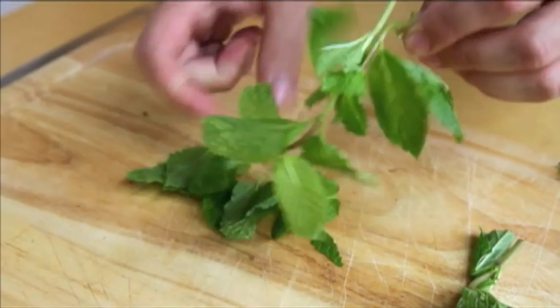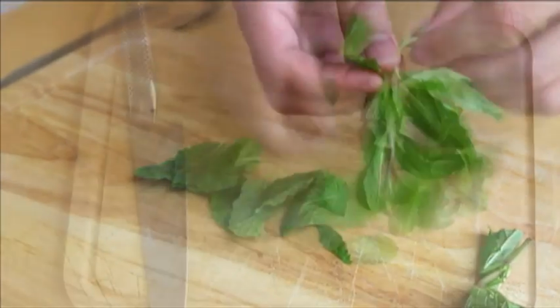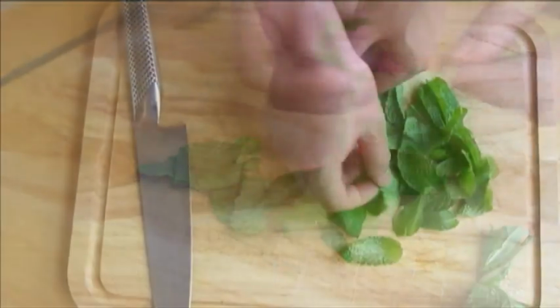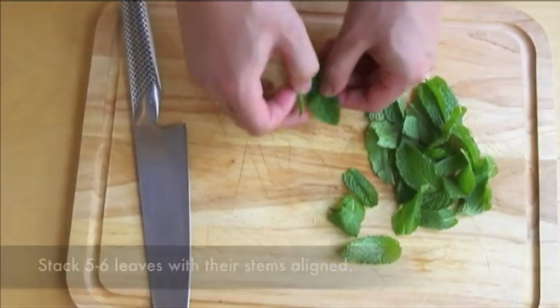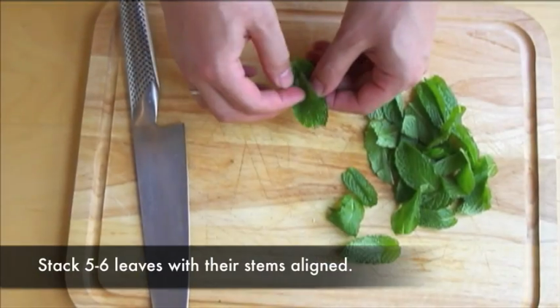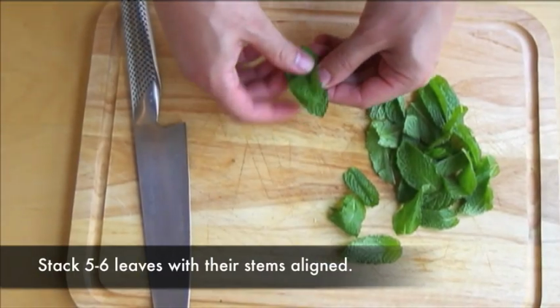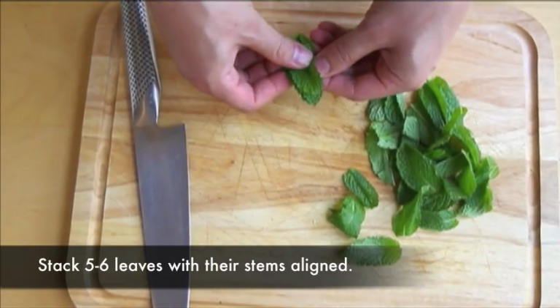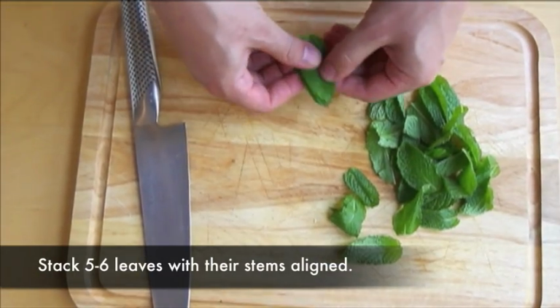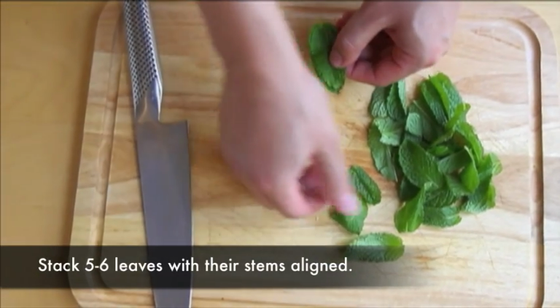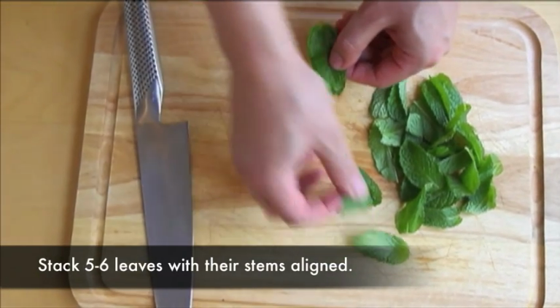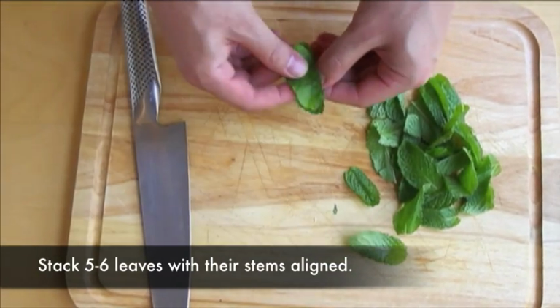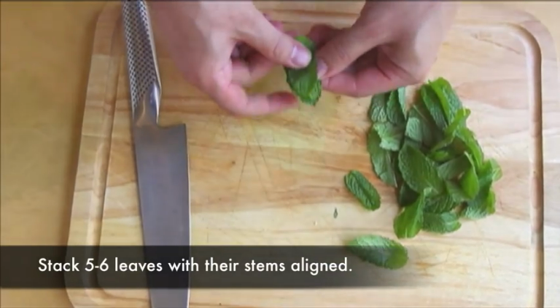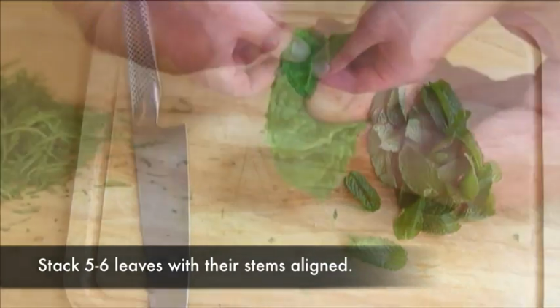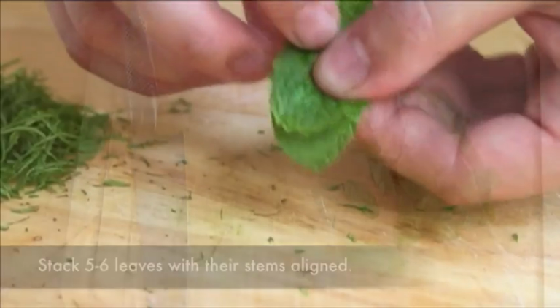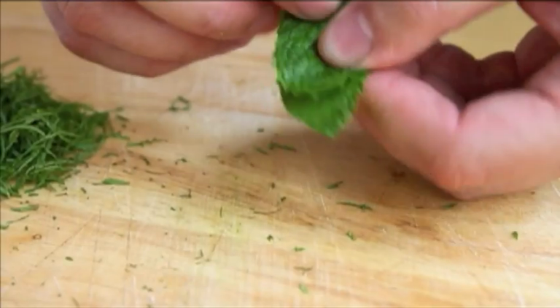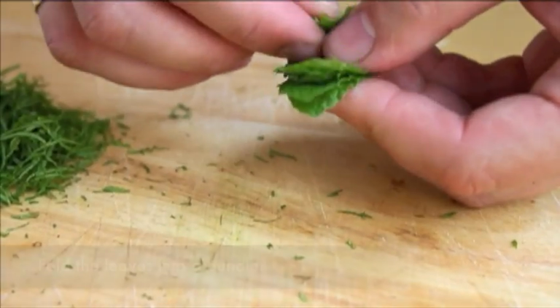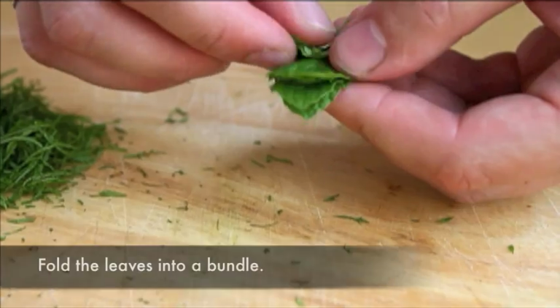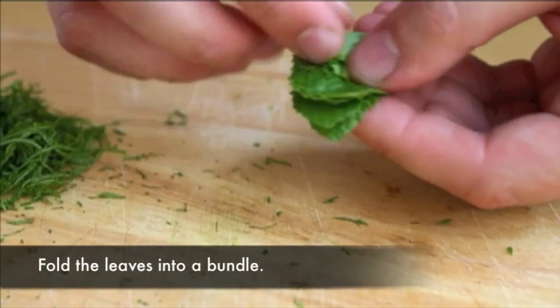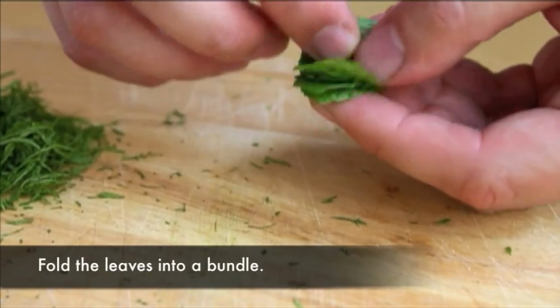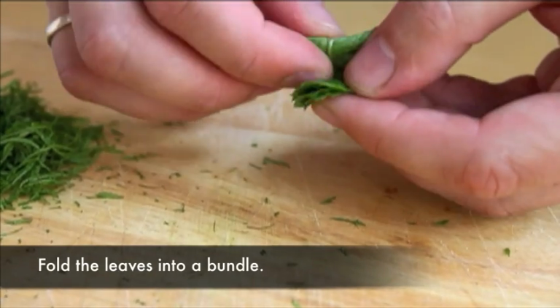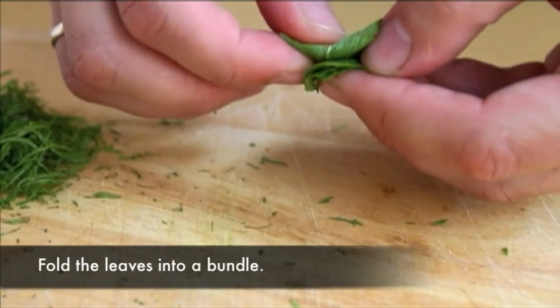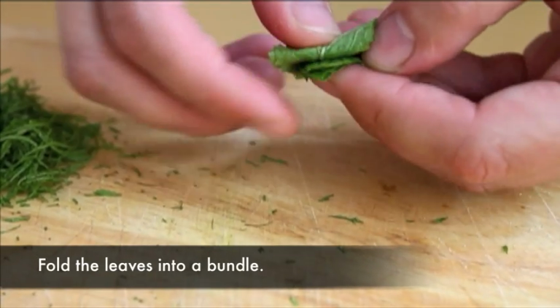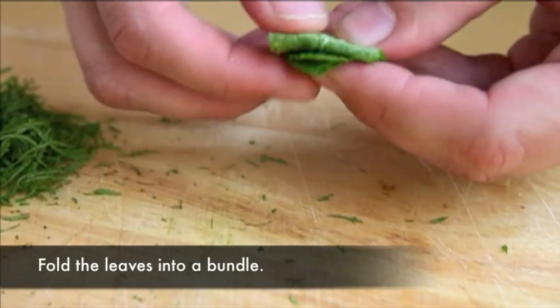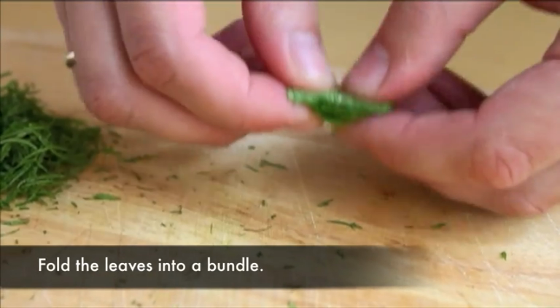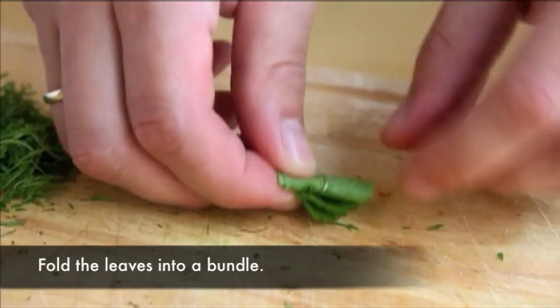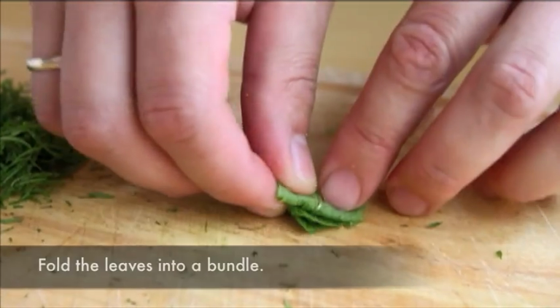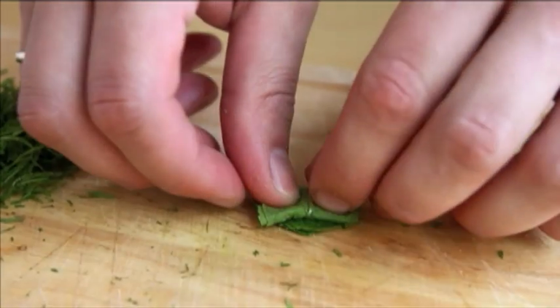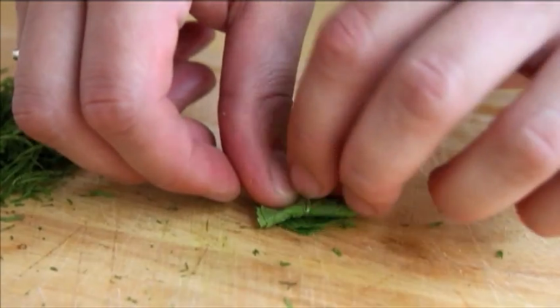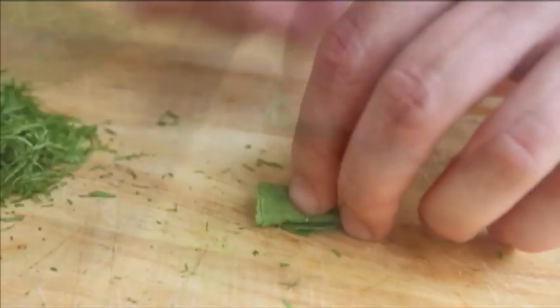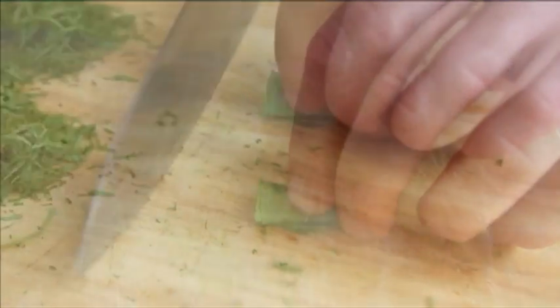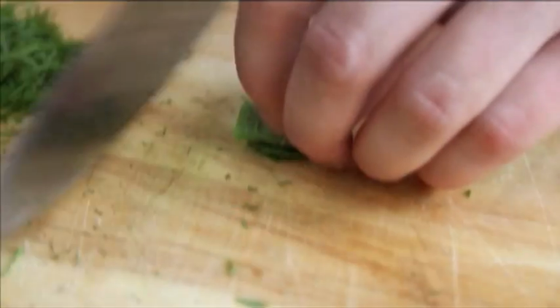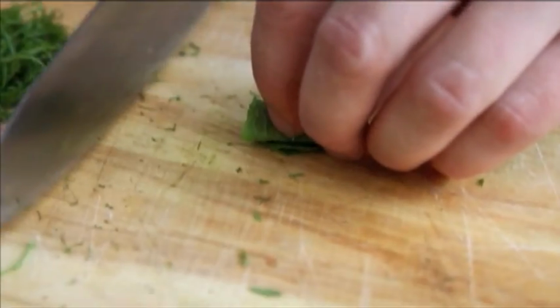You can wash the leaves and spin them in a salad spinner to remove any excess dirt or sand. After the leaves are picked, stack them up in bundles of 5 or 6 leaves, making sure to align the central stem of each leaf. Then fold or roll the bundle up lengthwise.